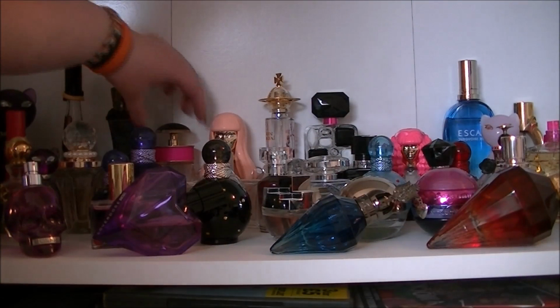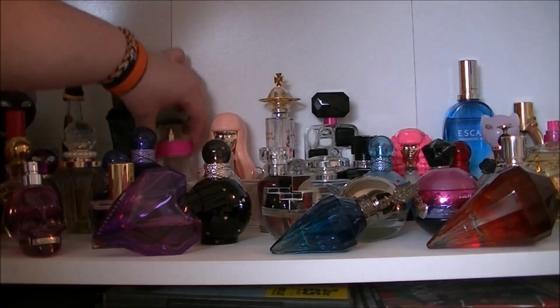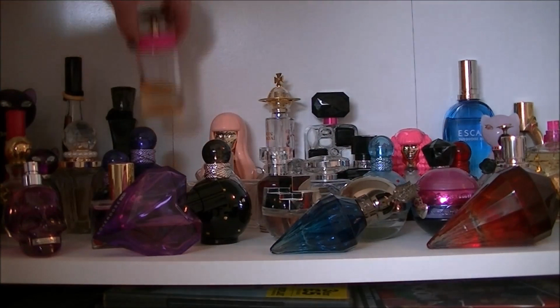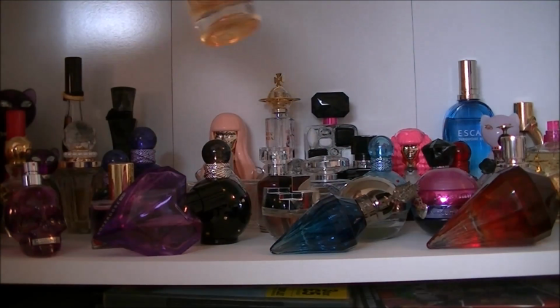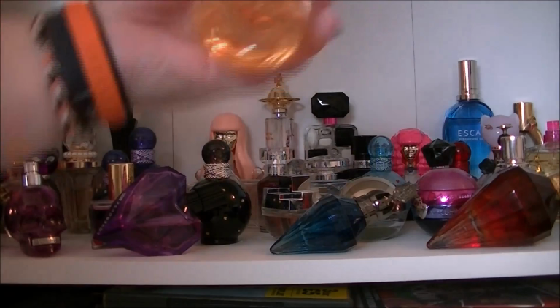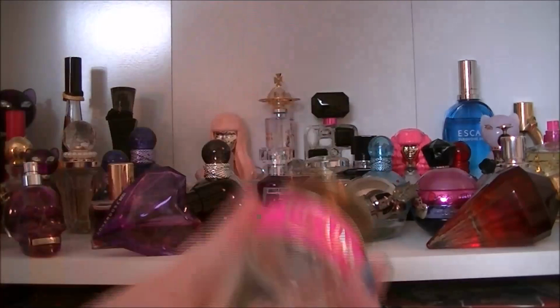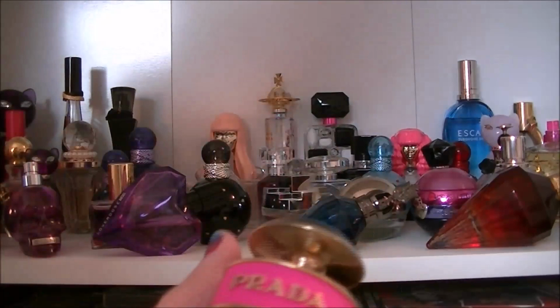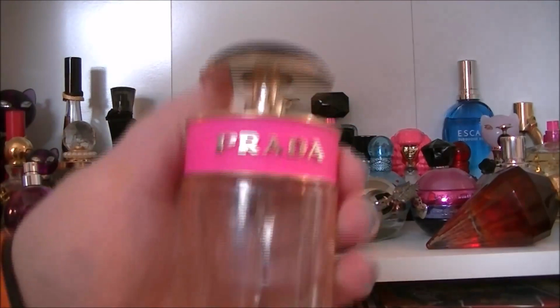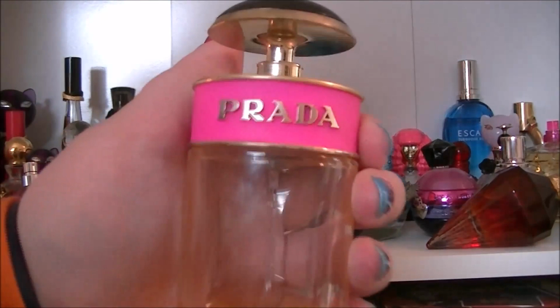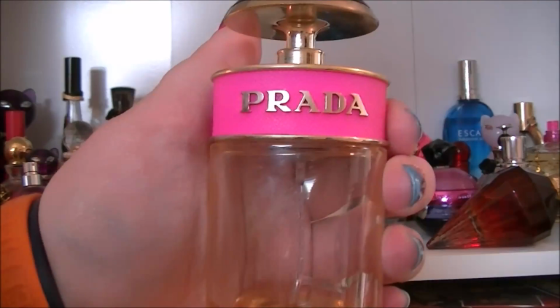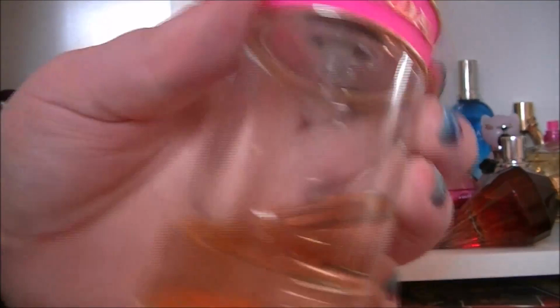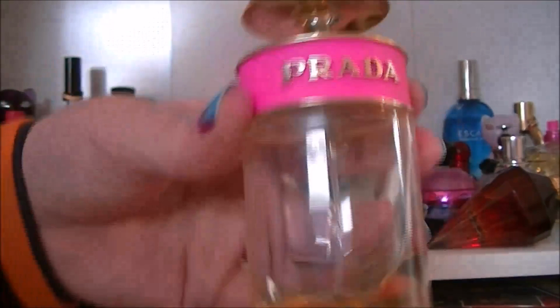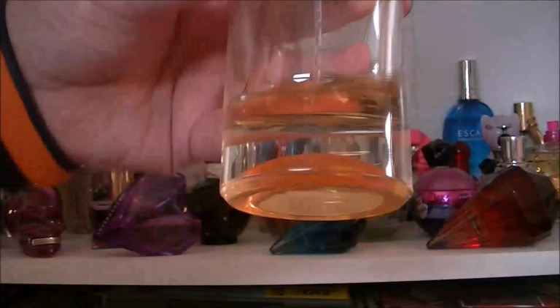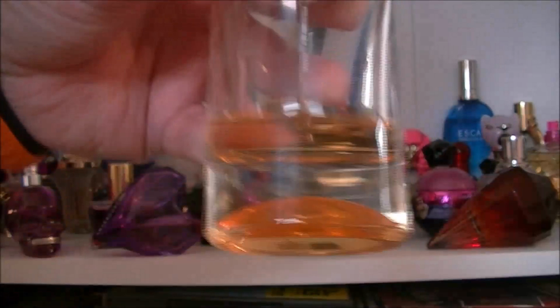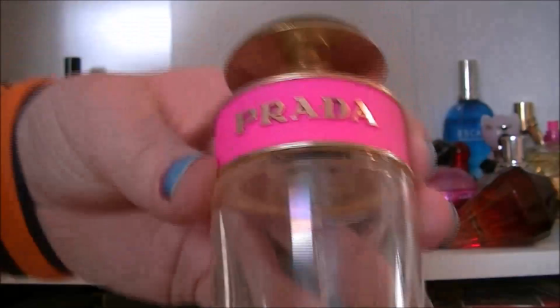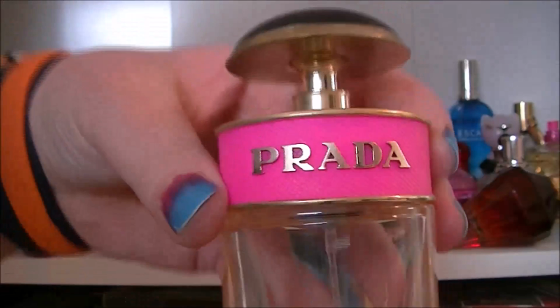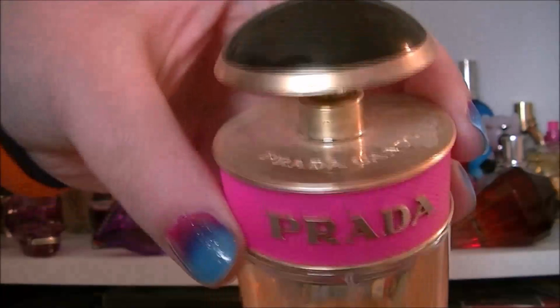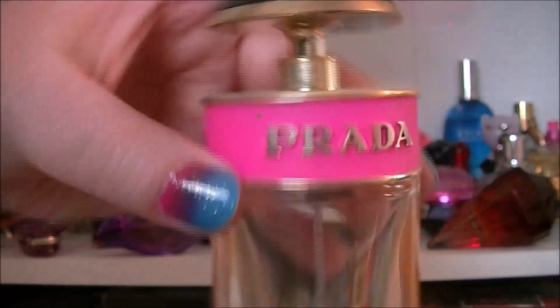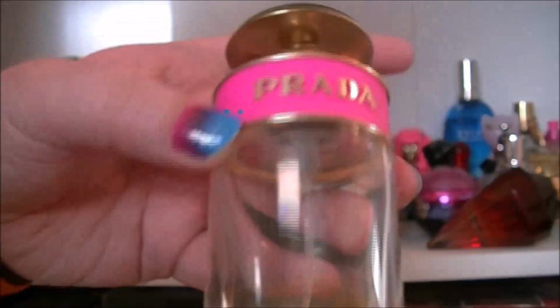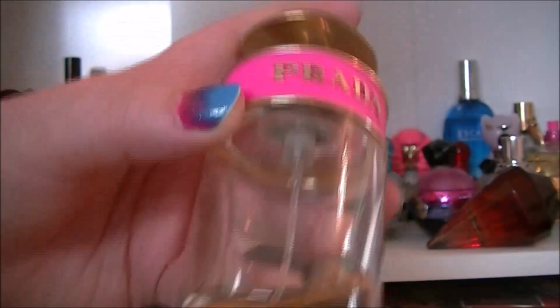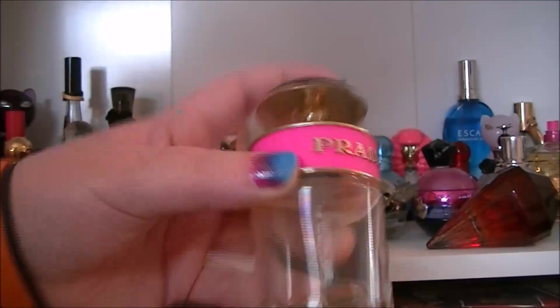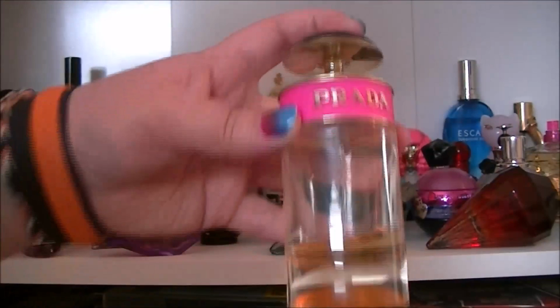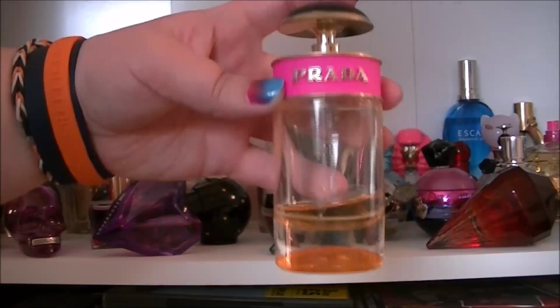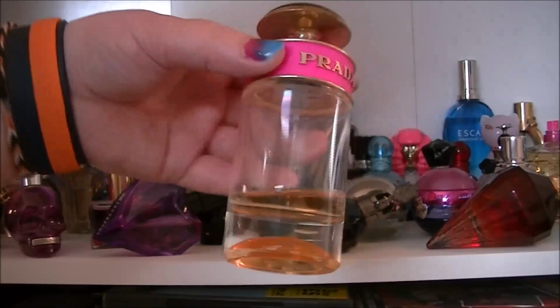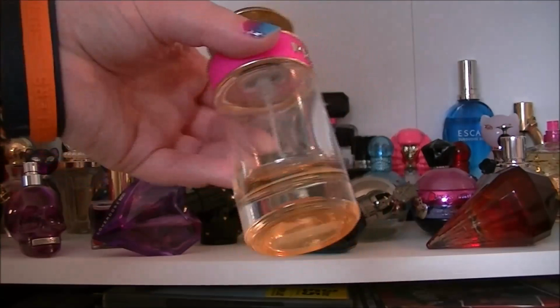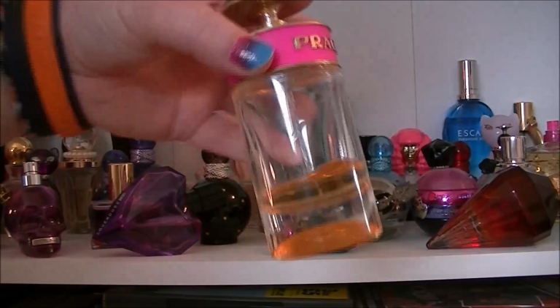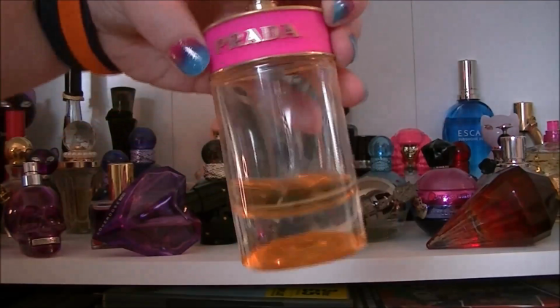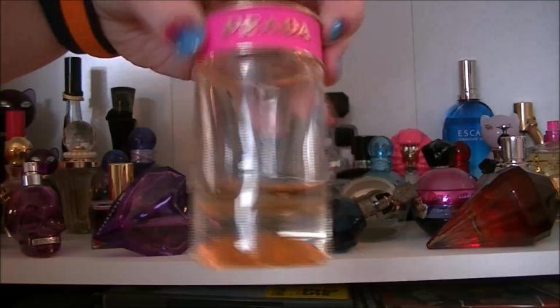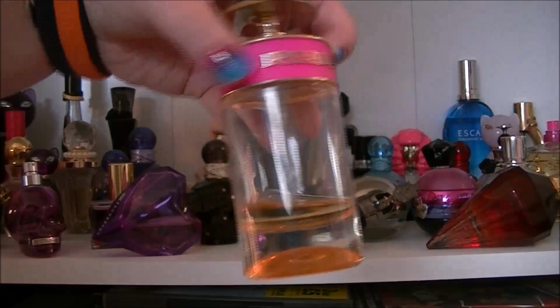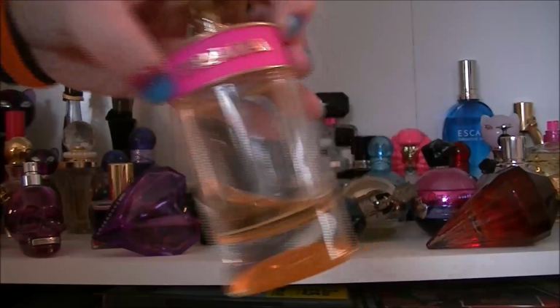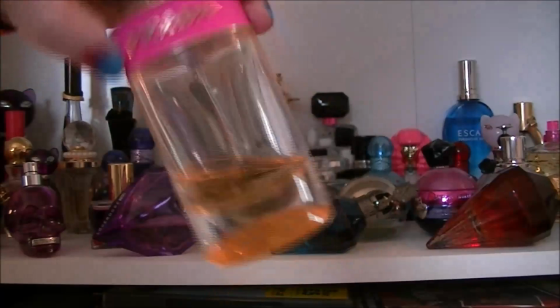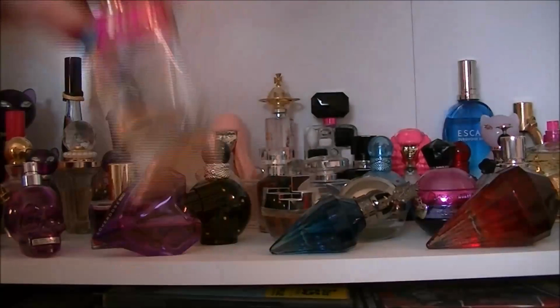Then we have Prada Candy. Again another one that I love. This one just smells like Twilight from Lush, so if you like that, this is like a fancy version.